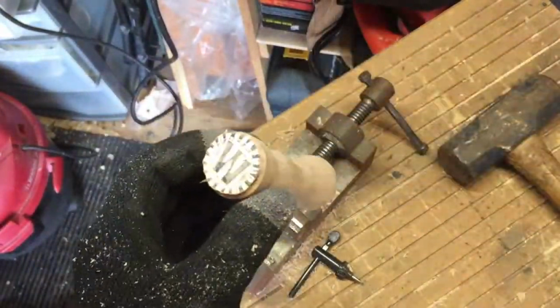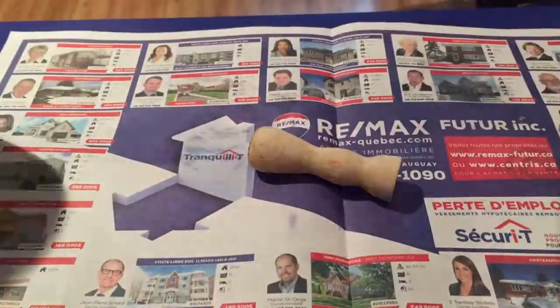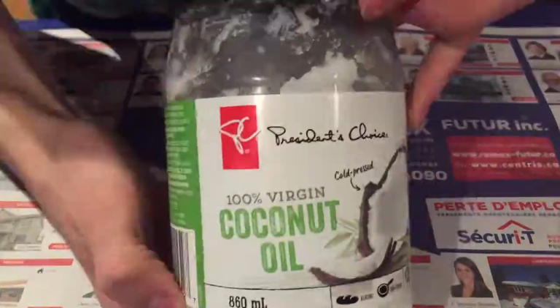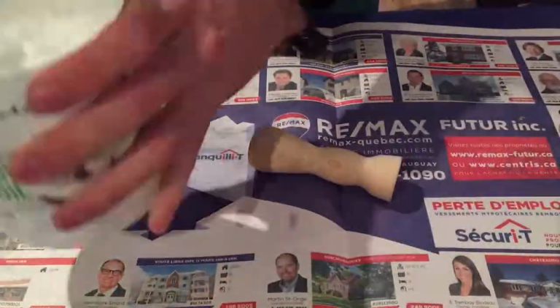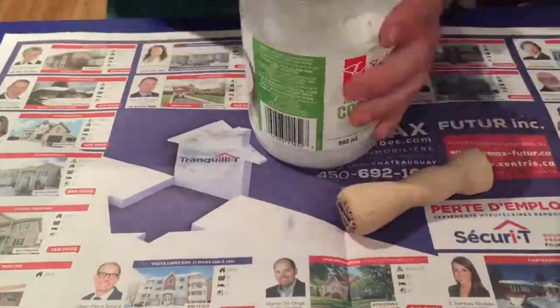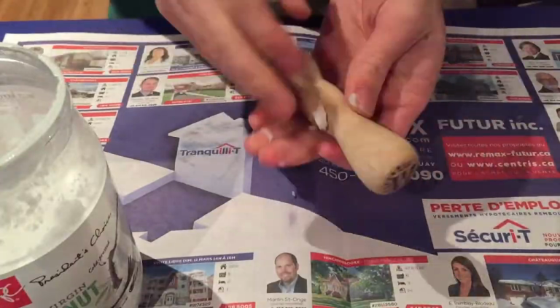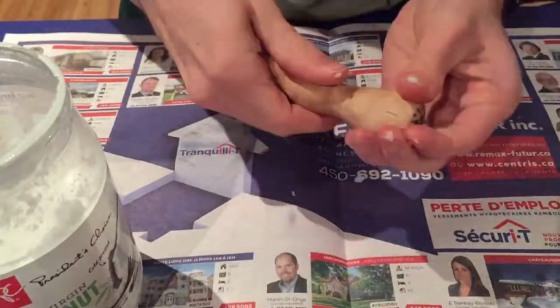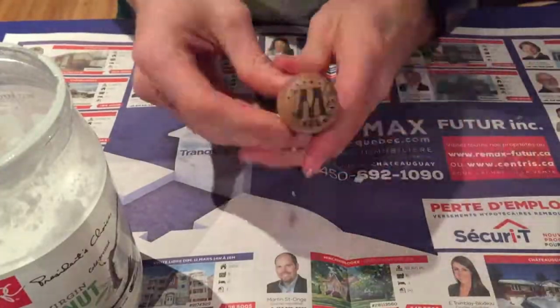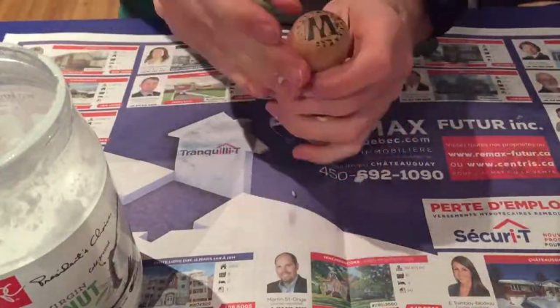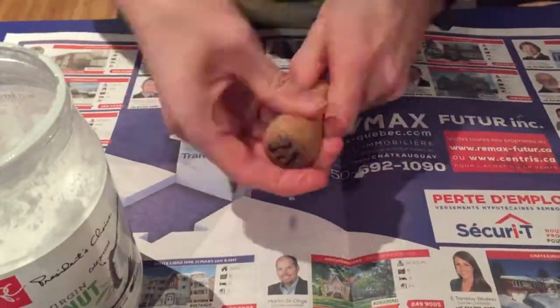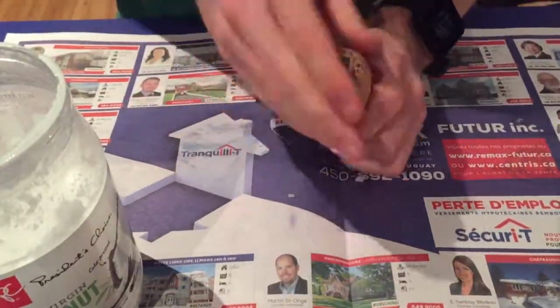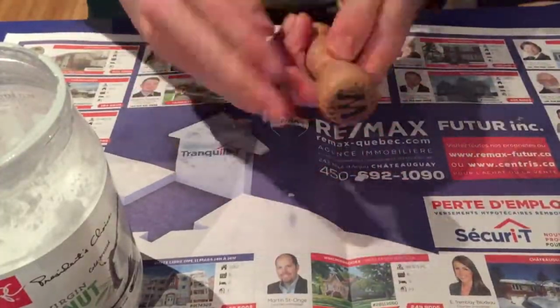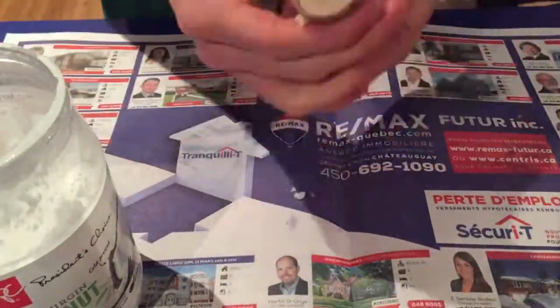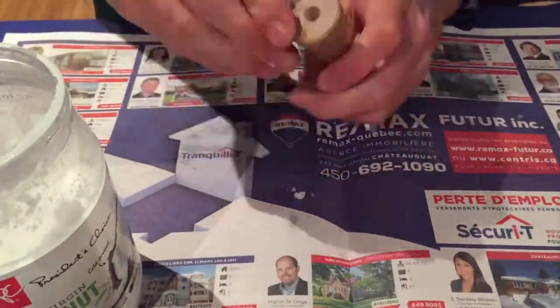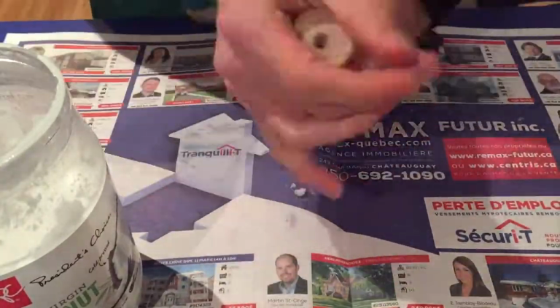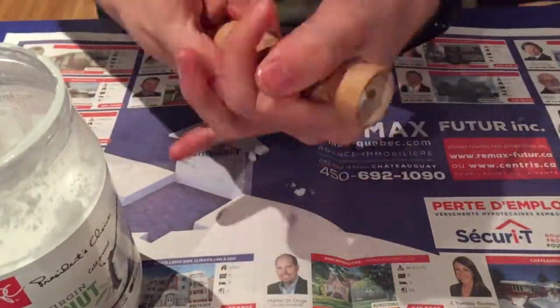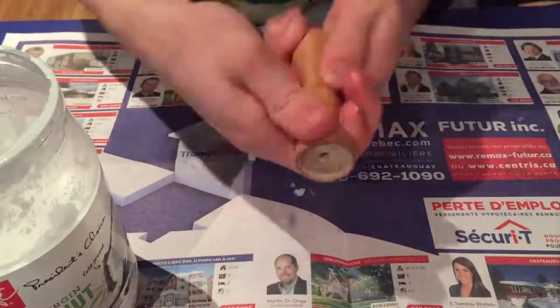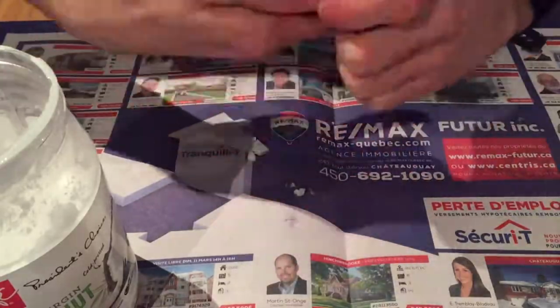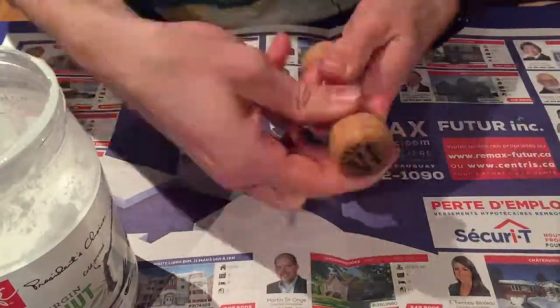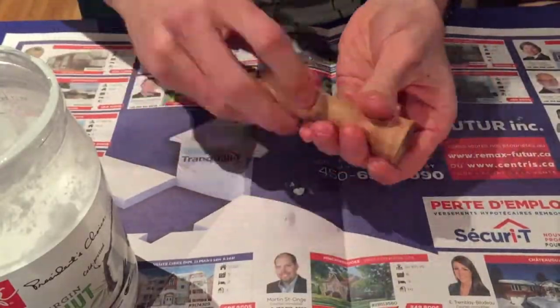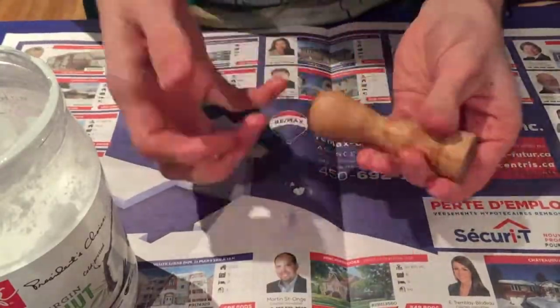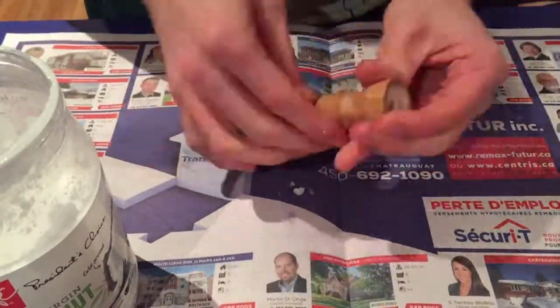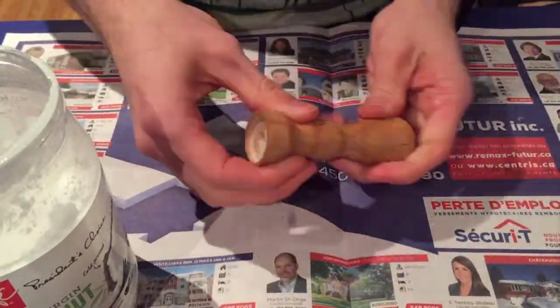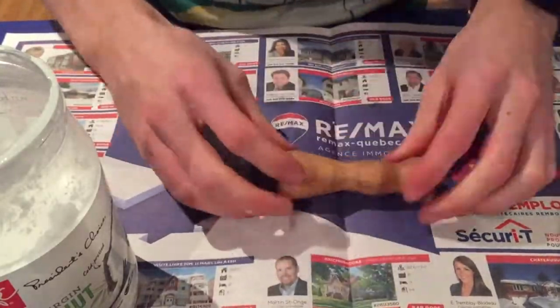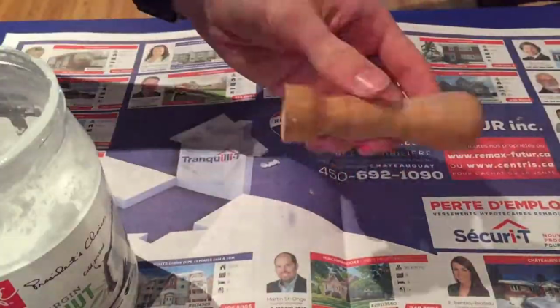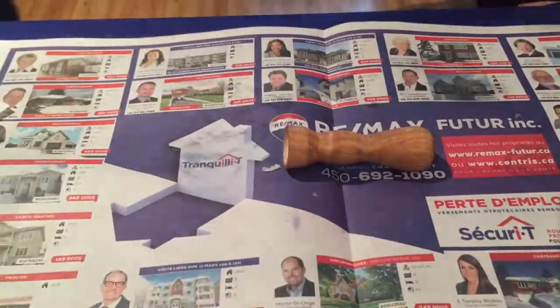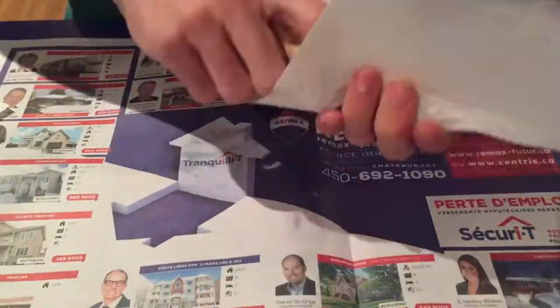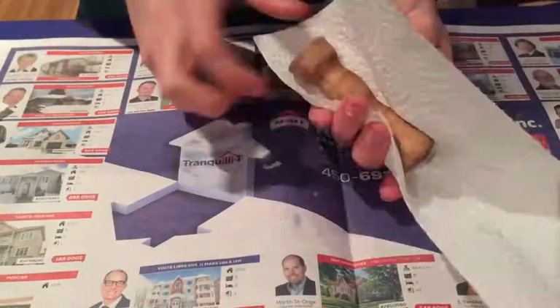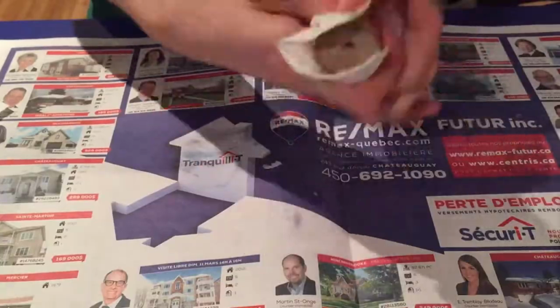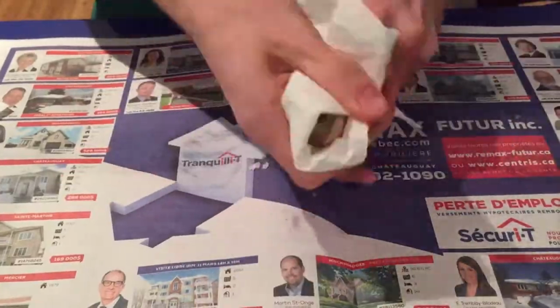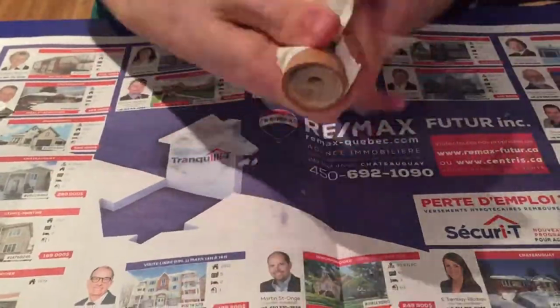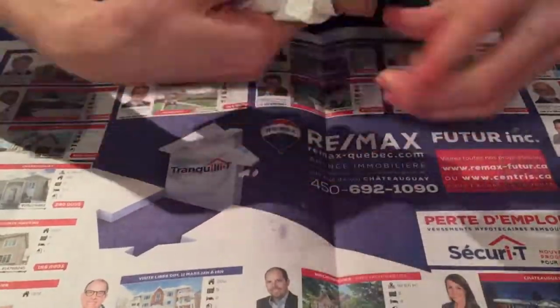Then it was time to finish it. I used some coconut oil and just spread it out everywhere on the handle until it was nice and even, then wiped out the excess.